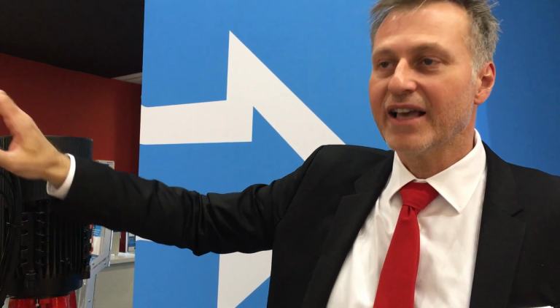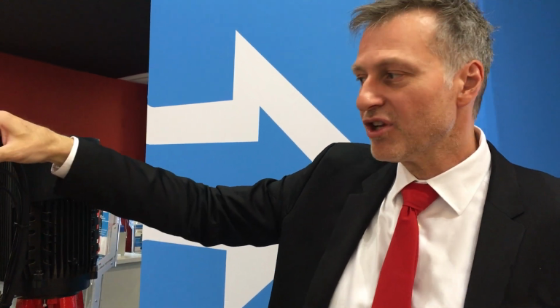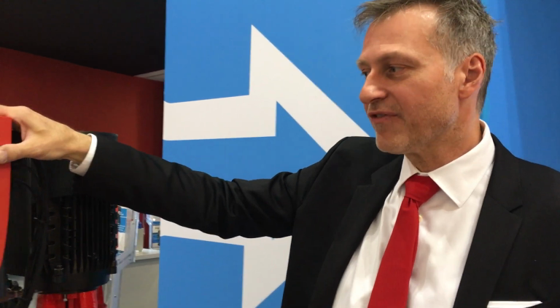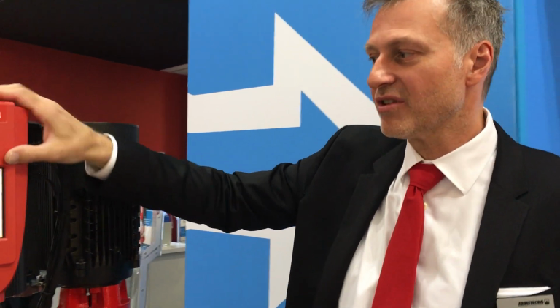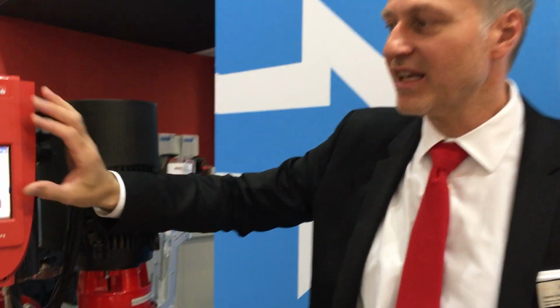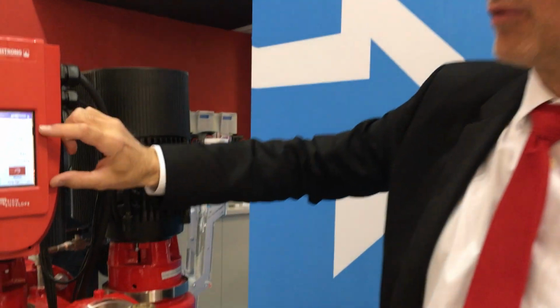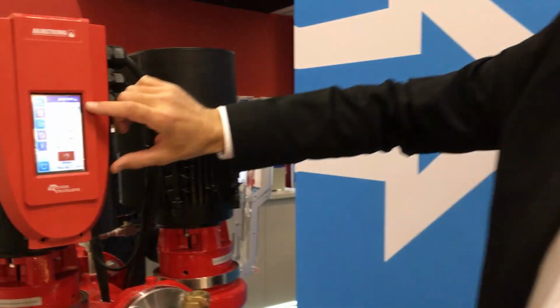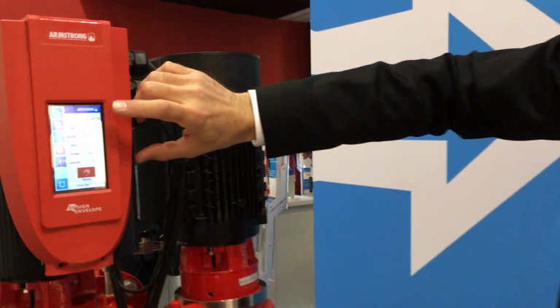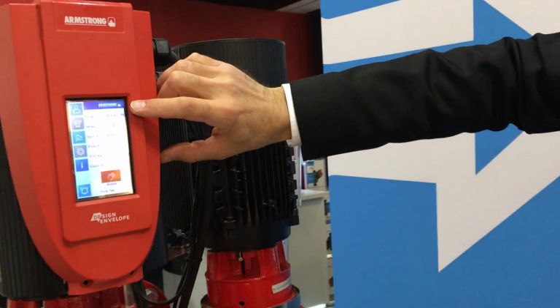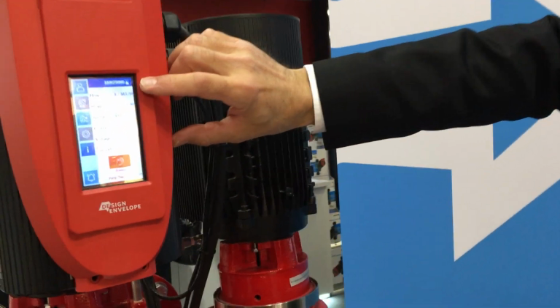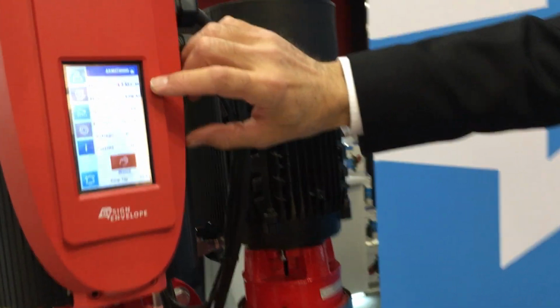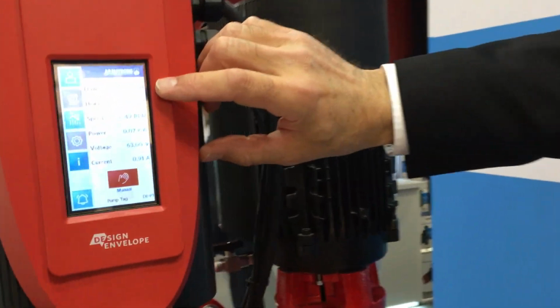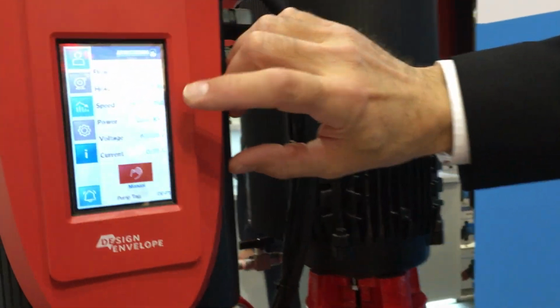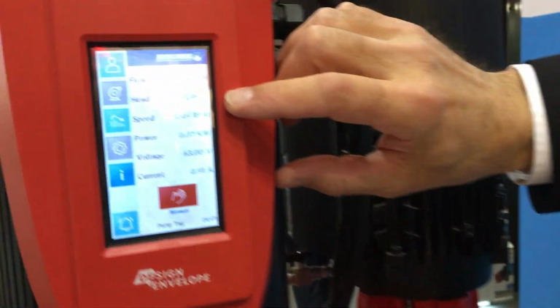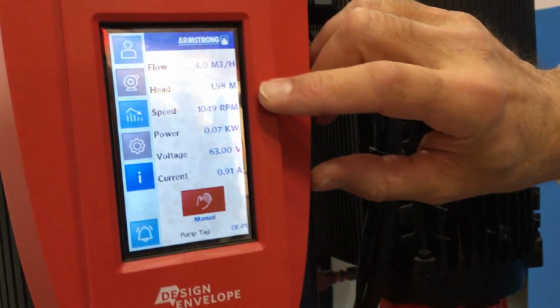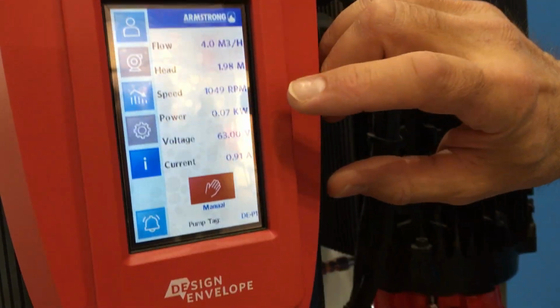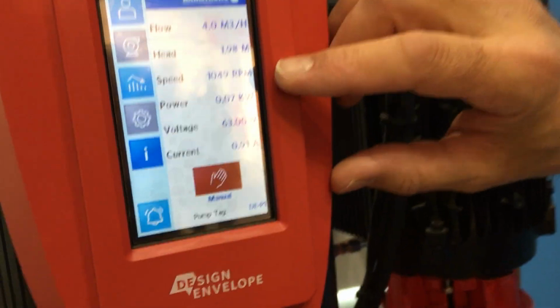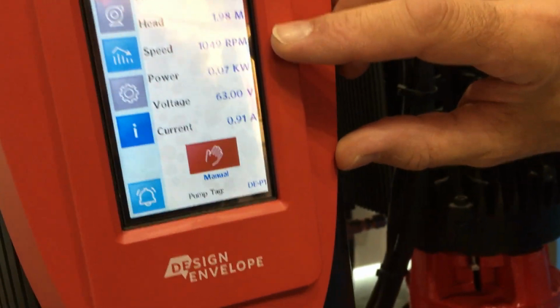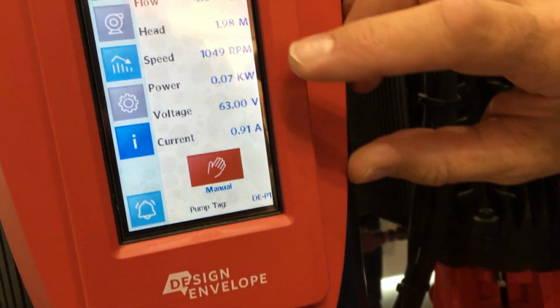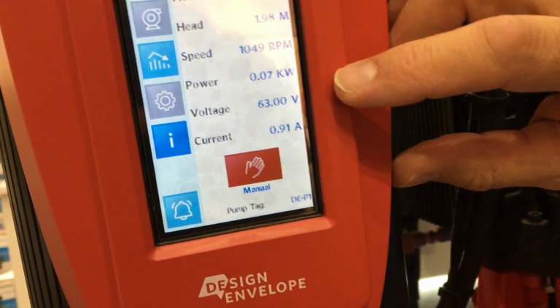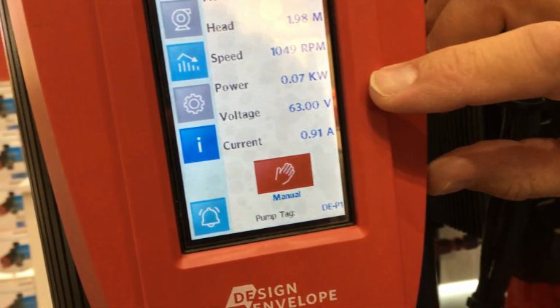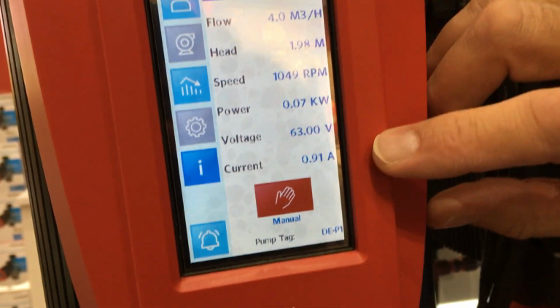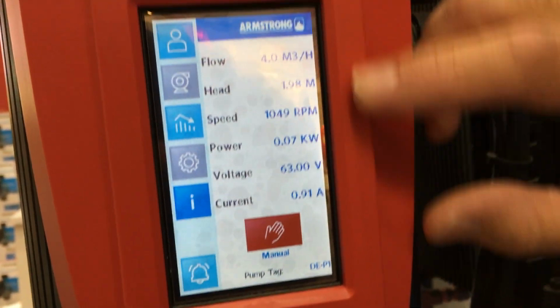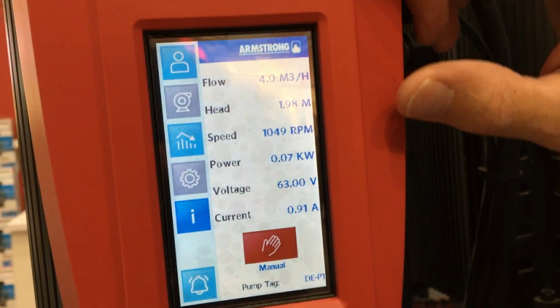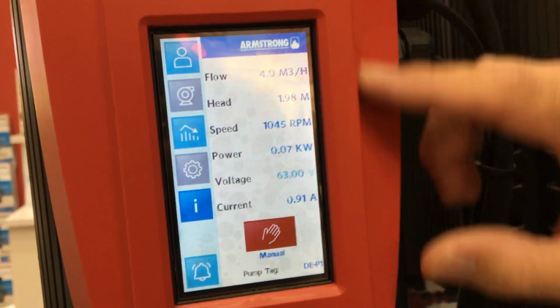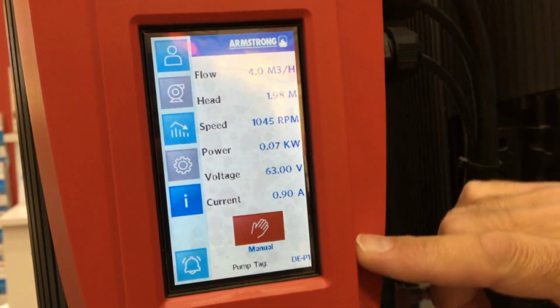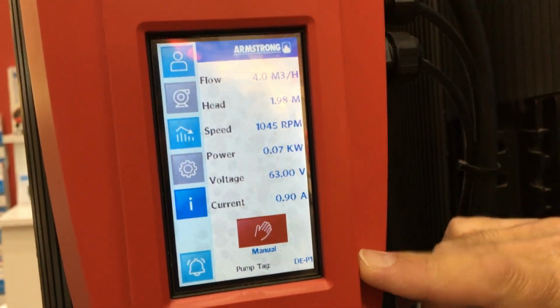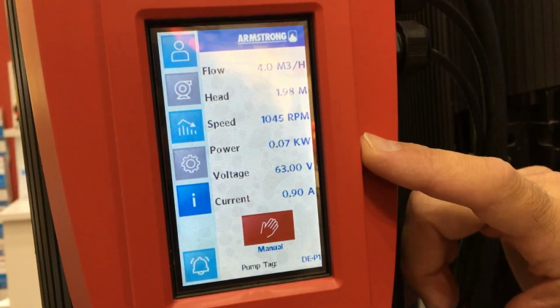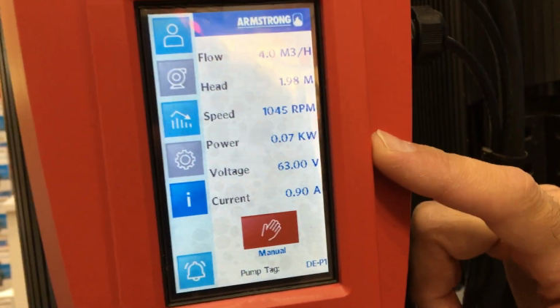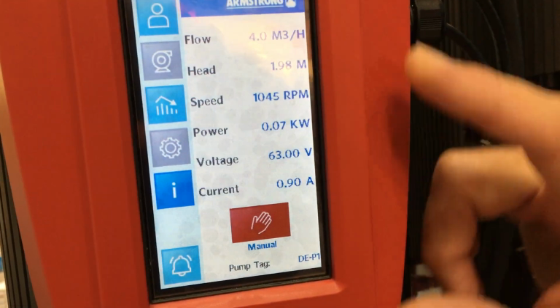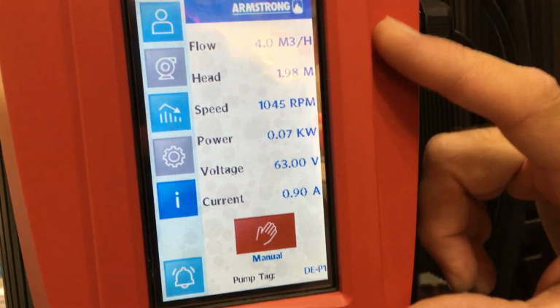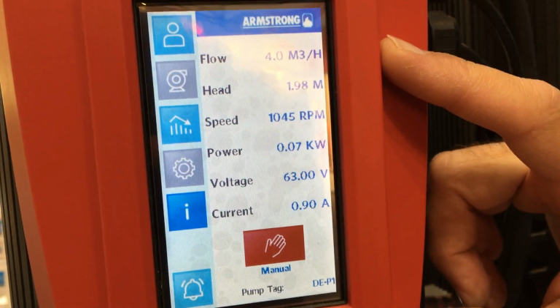Another unique feature is that we actually have flow, head, speed, power, voltage, and current all as outputs on the pump.